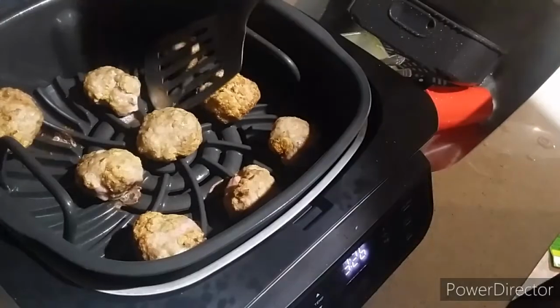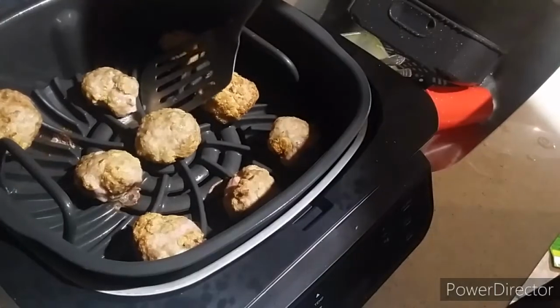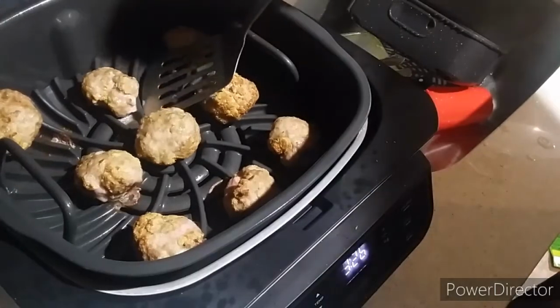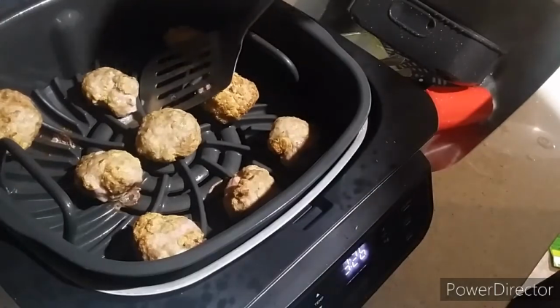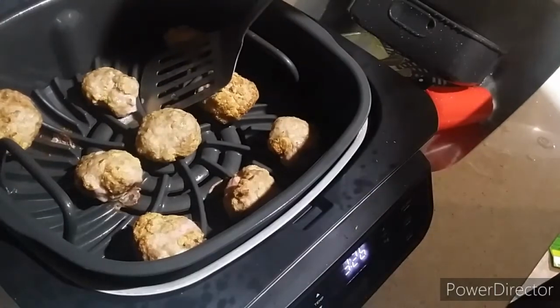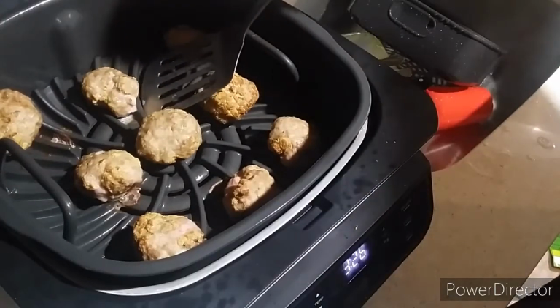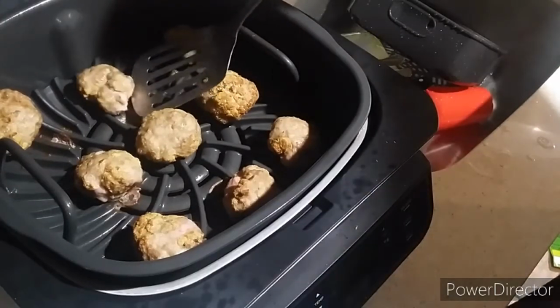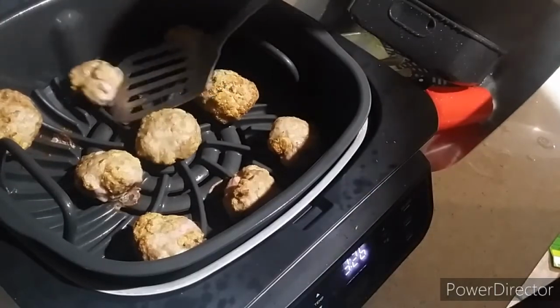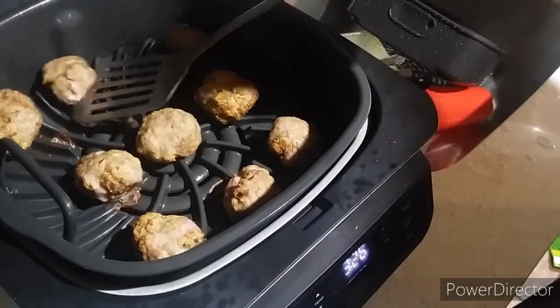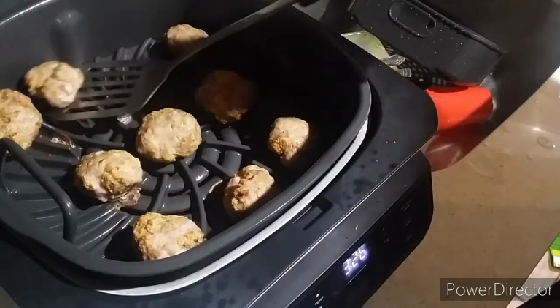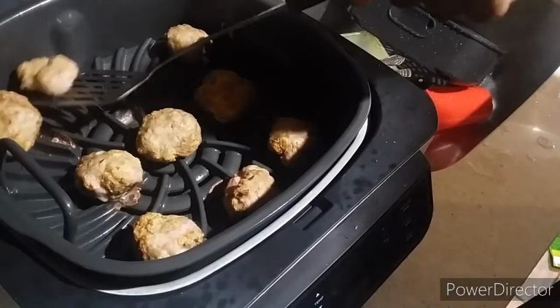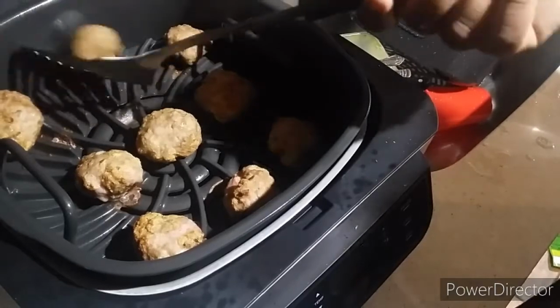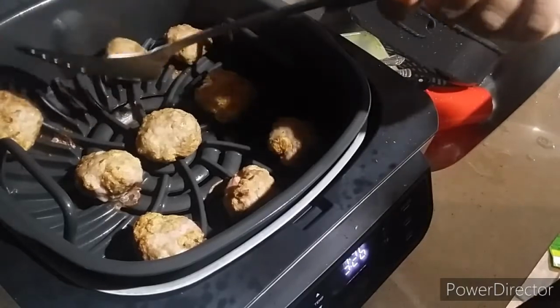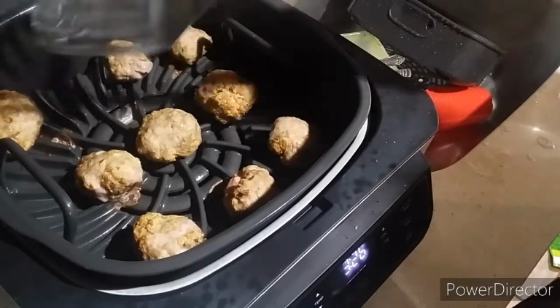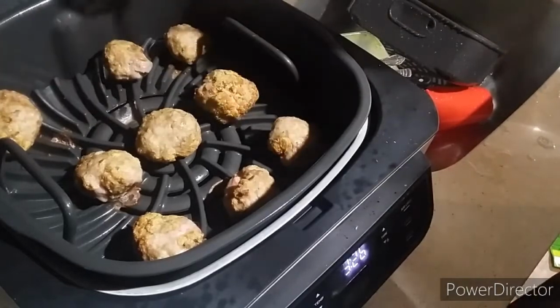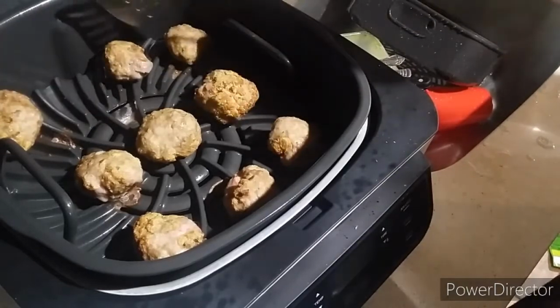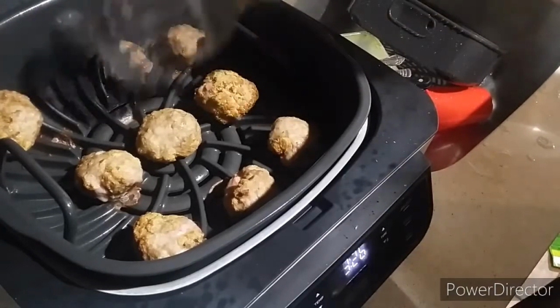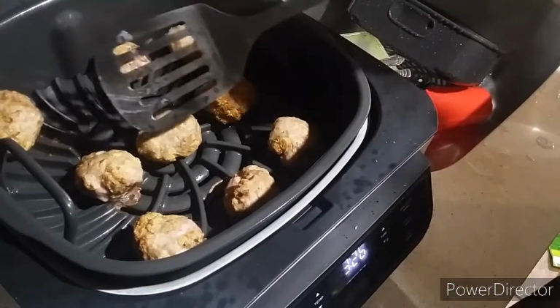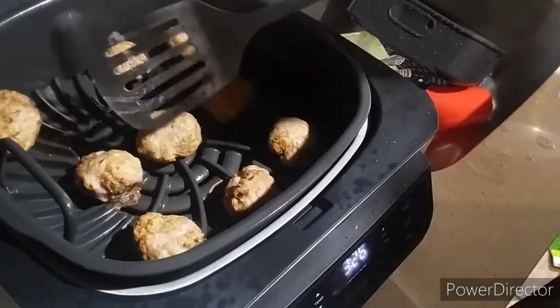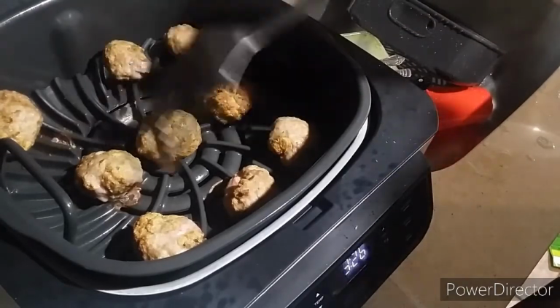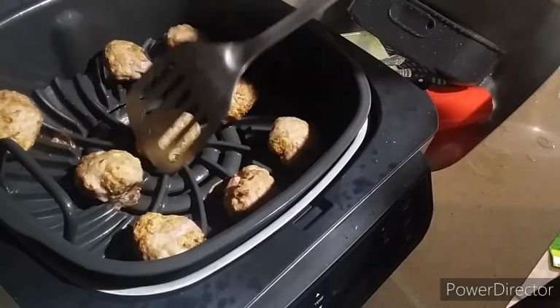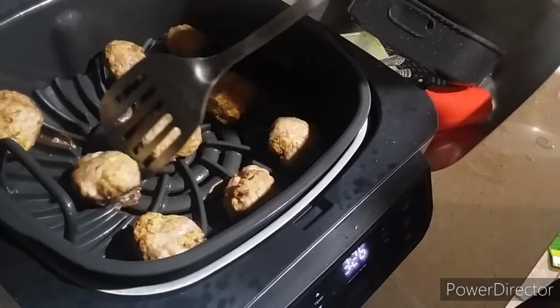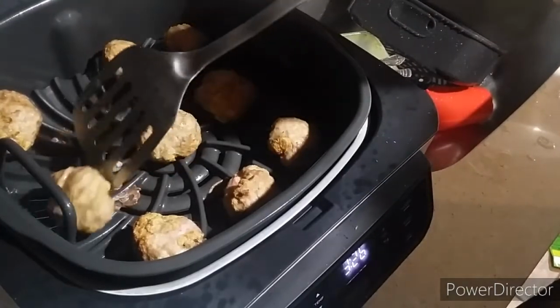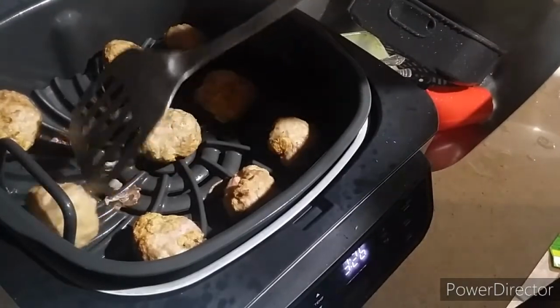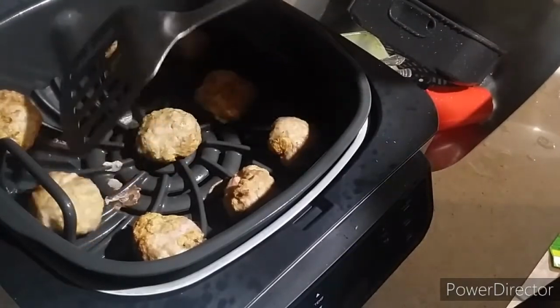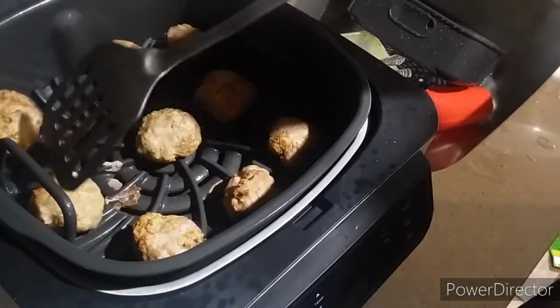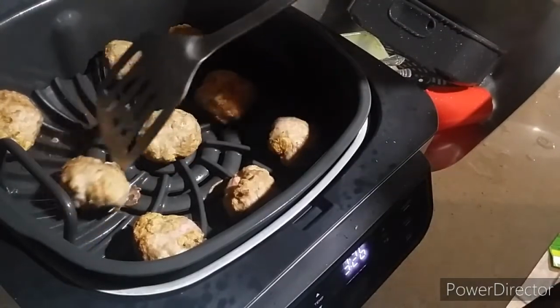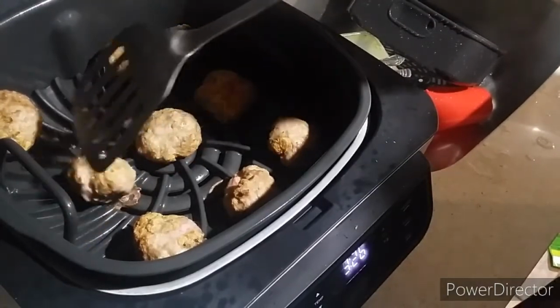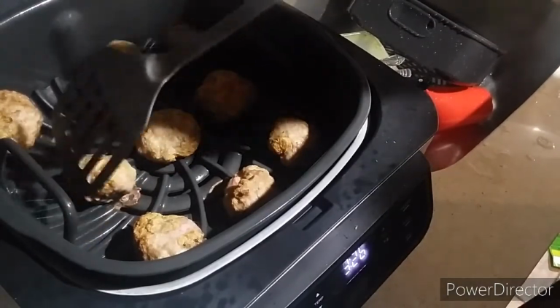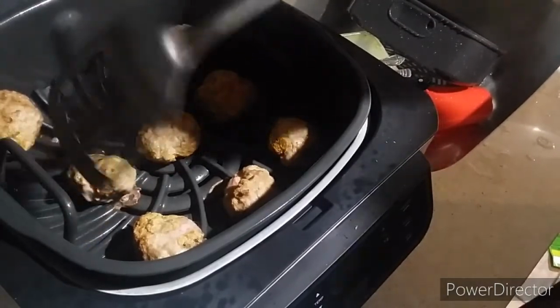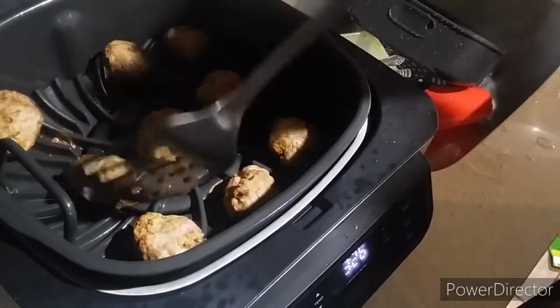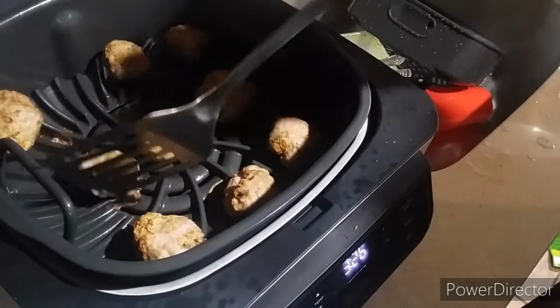After cooking halfway, we're going to flip these. I'm going to flip them over, just like that.